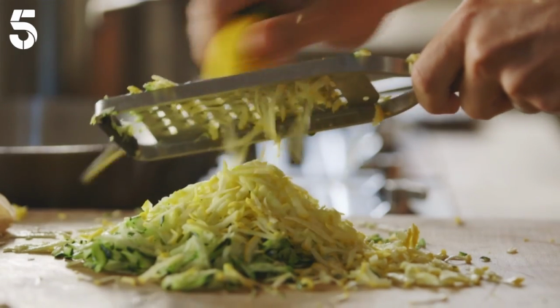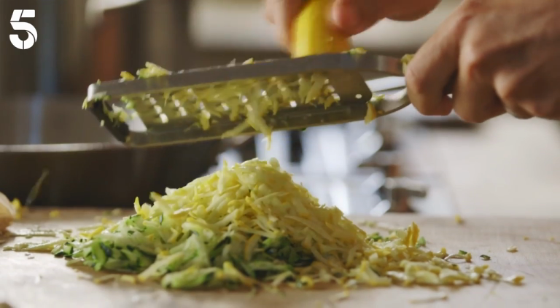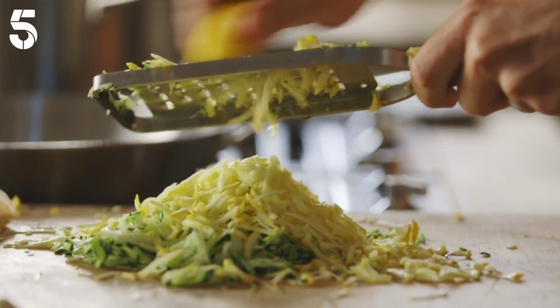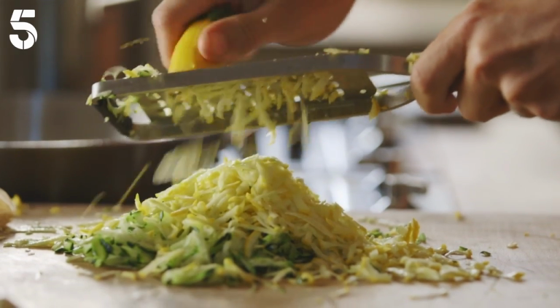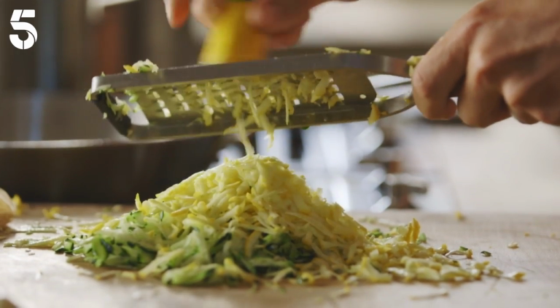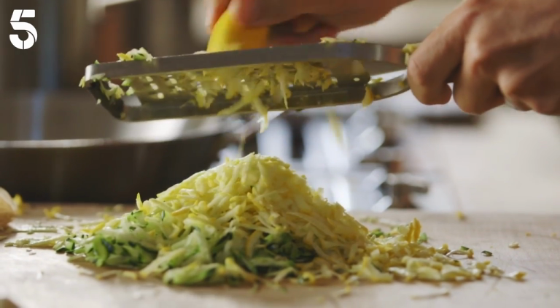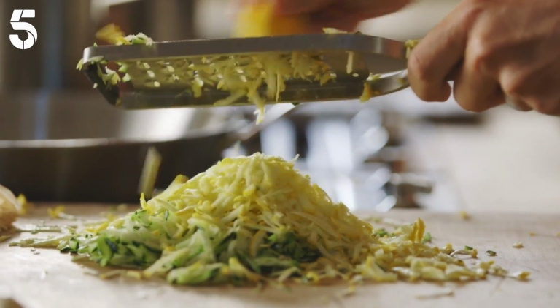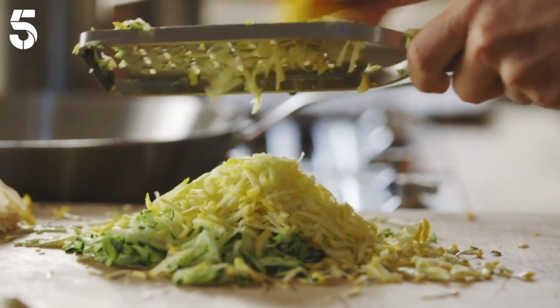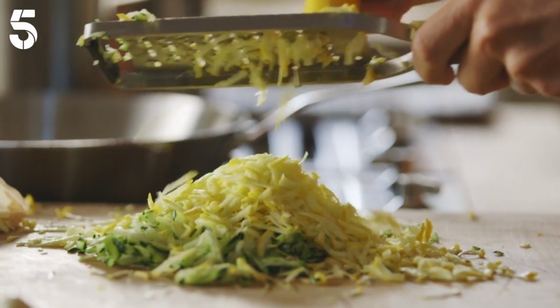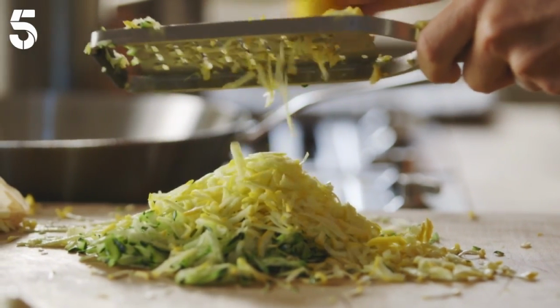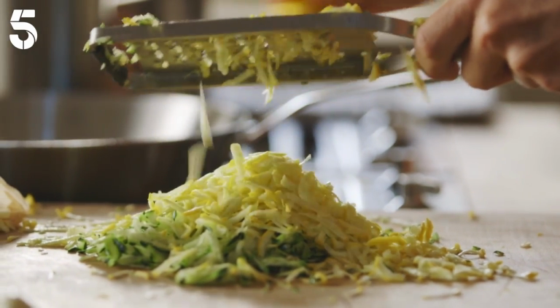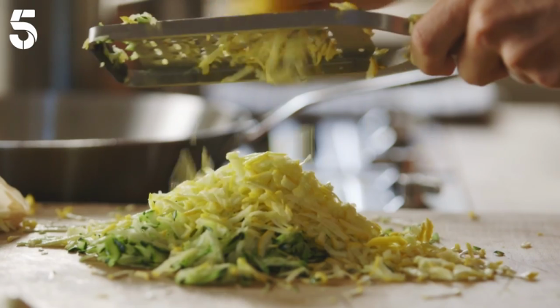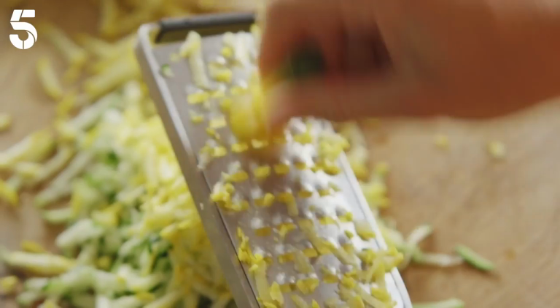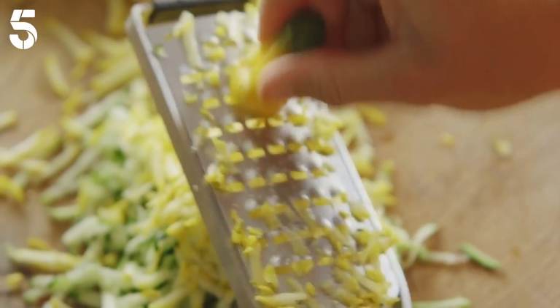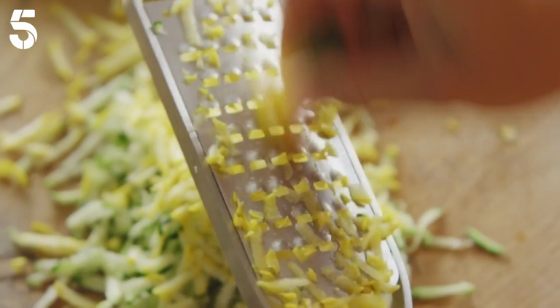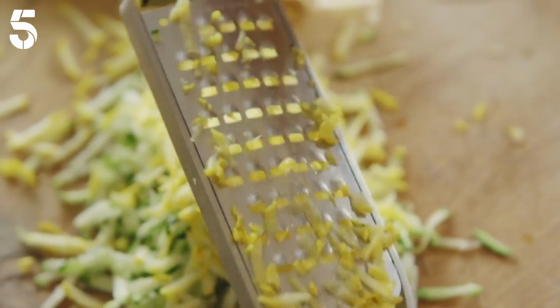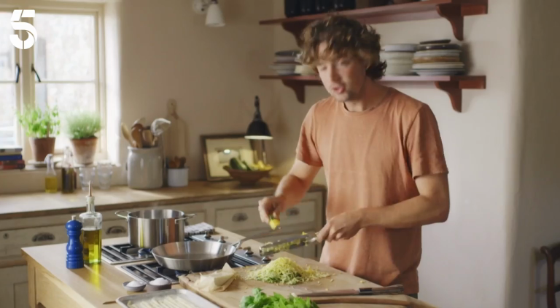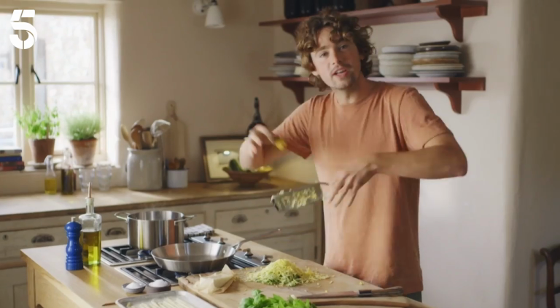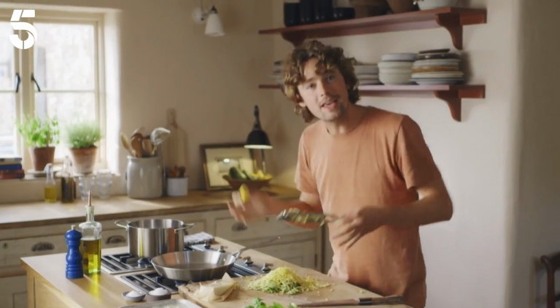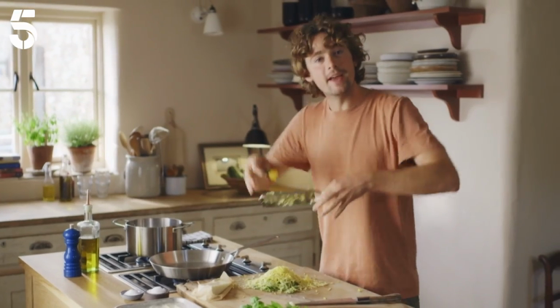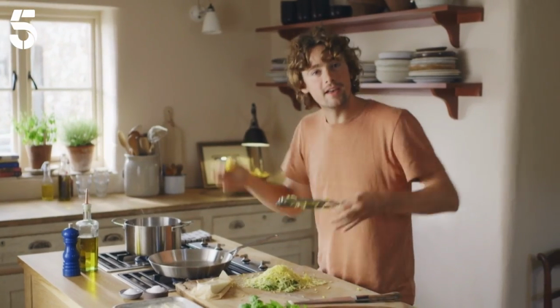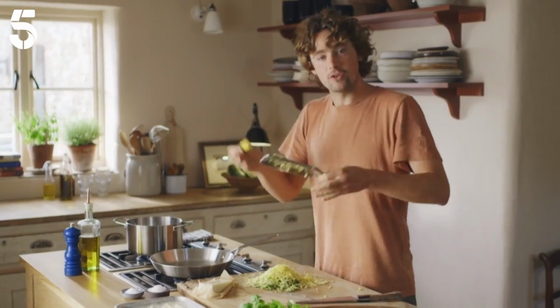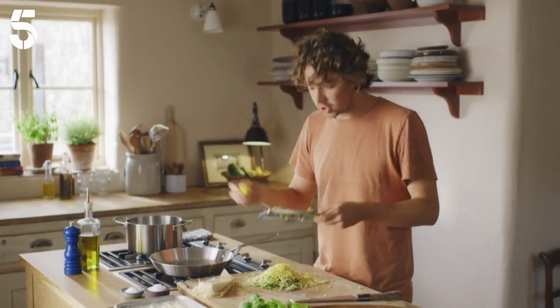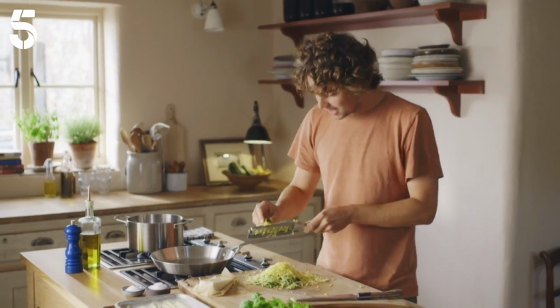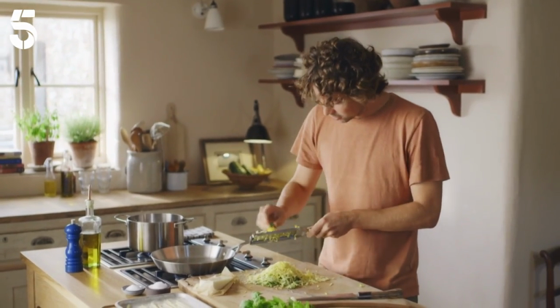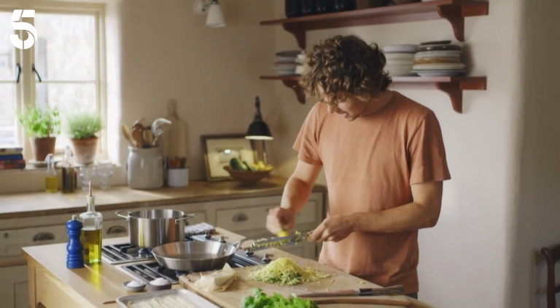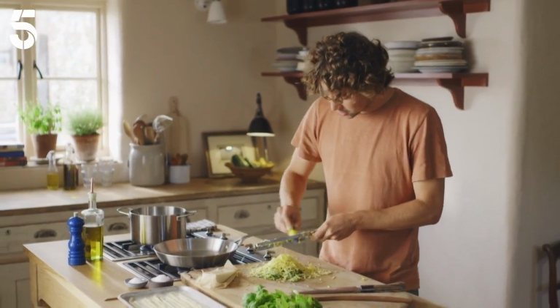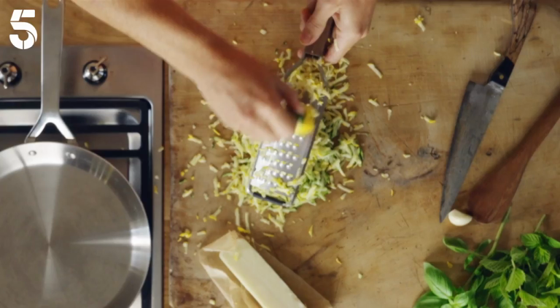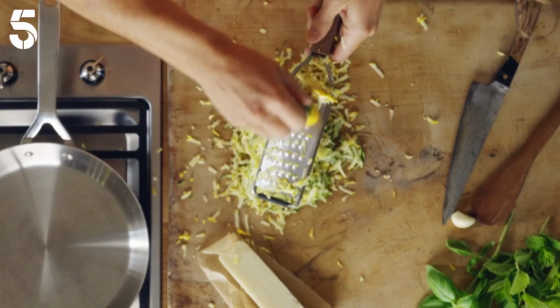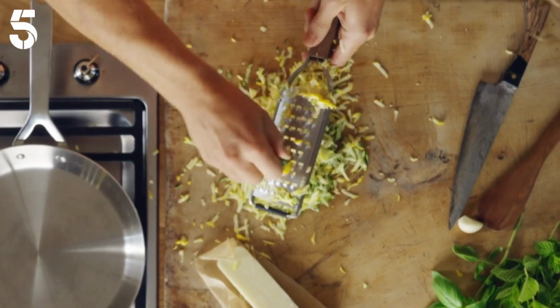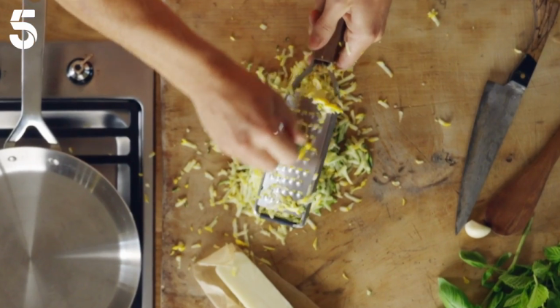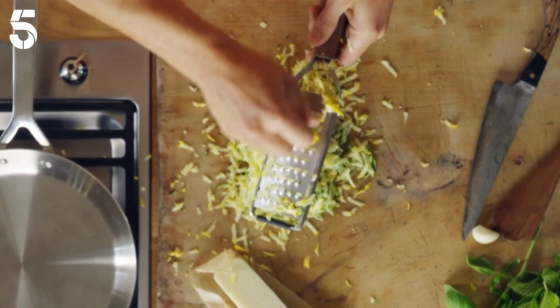You start by roughly grating a couple of courgettes, trying to keep it nice and crunchy and have a good texture. Don't grate it too small.